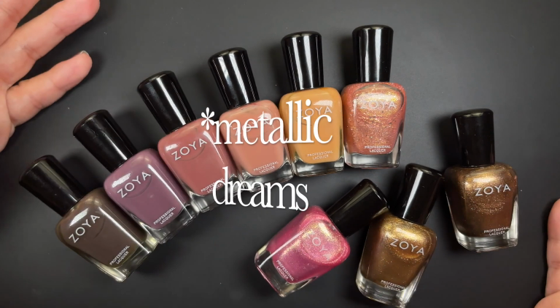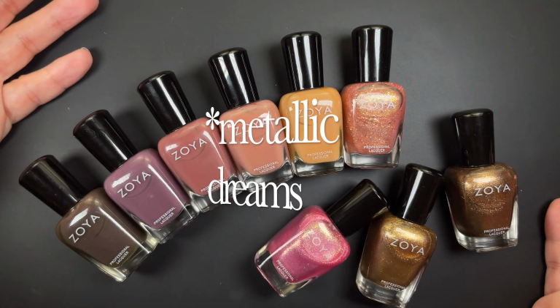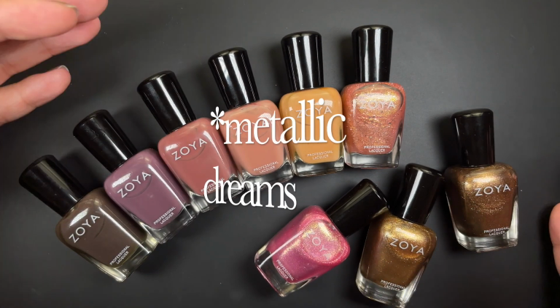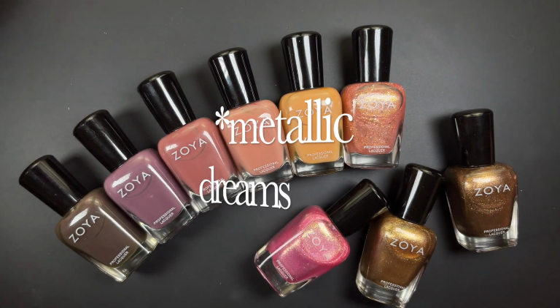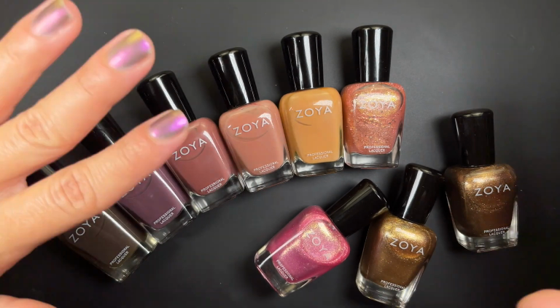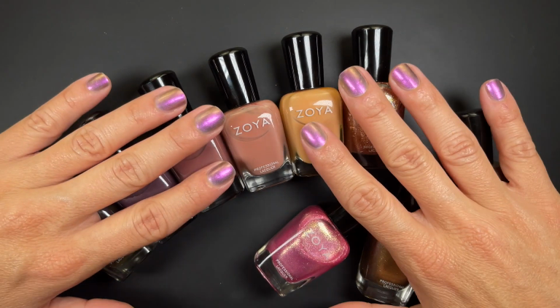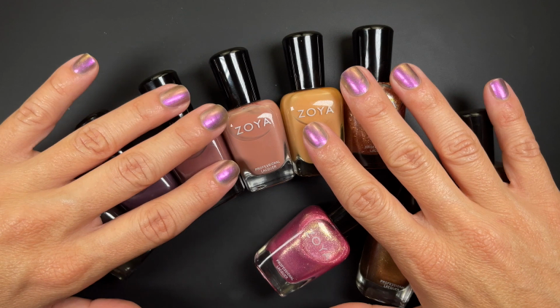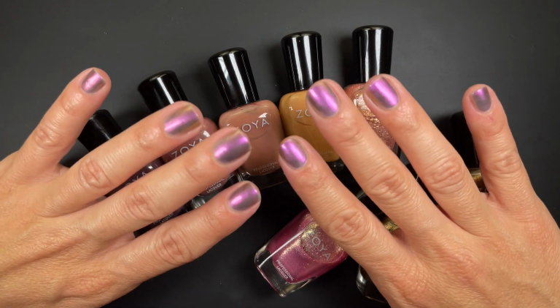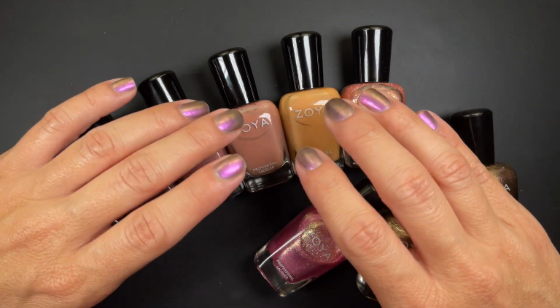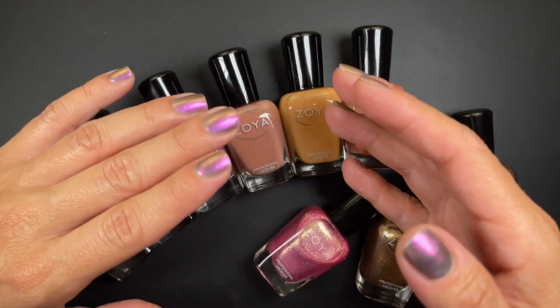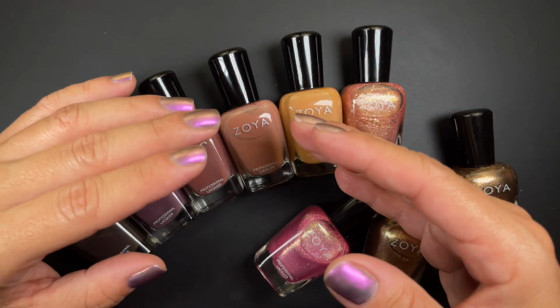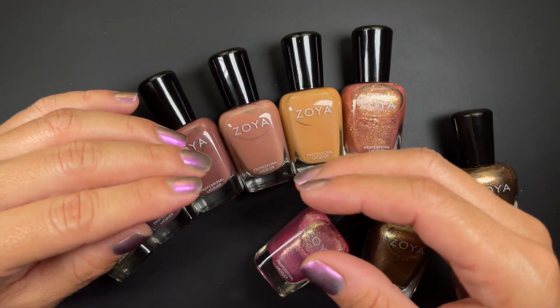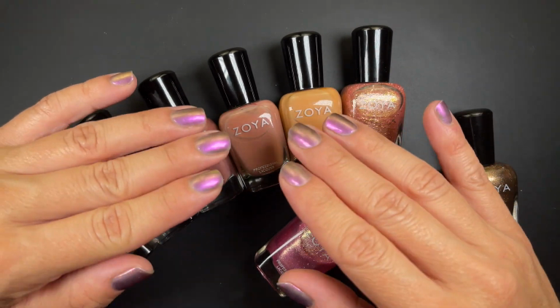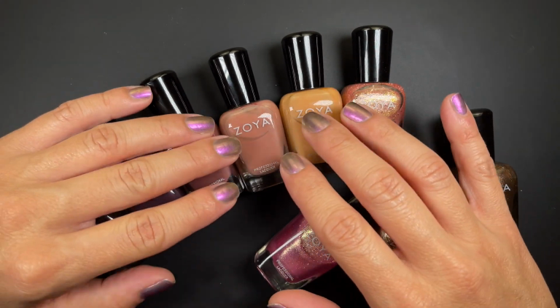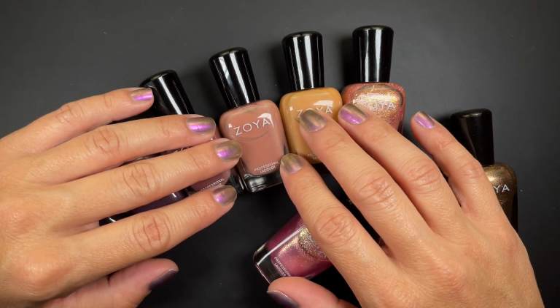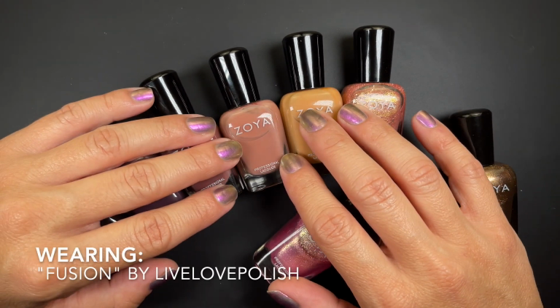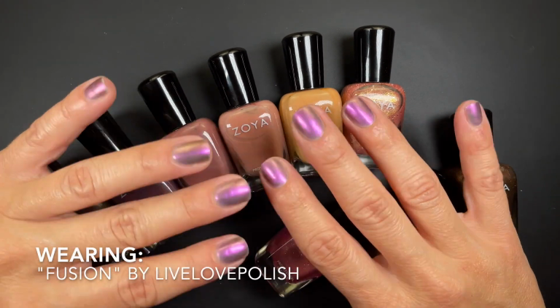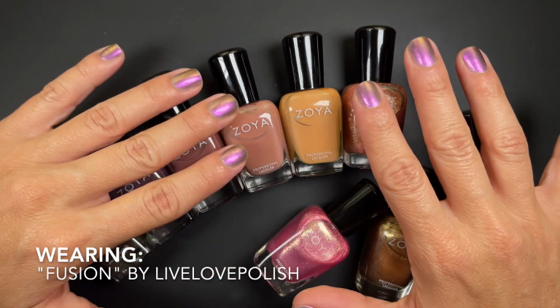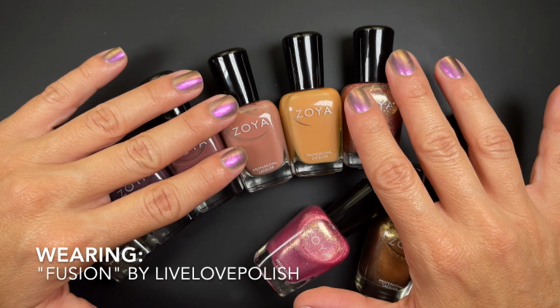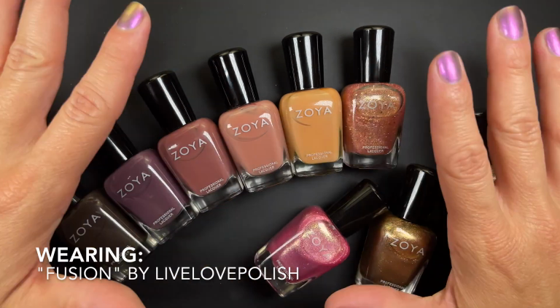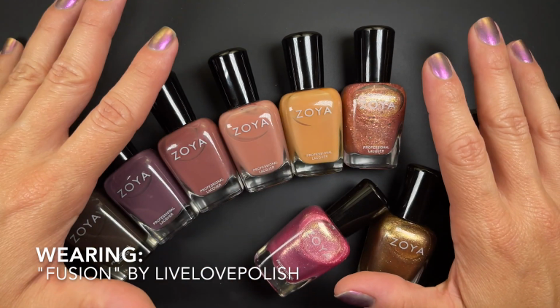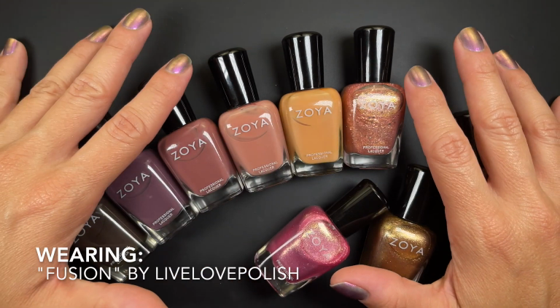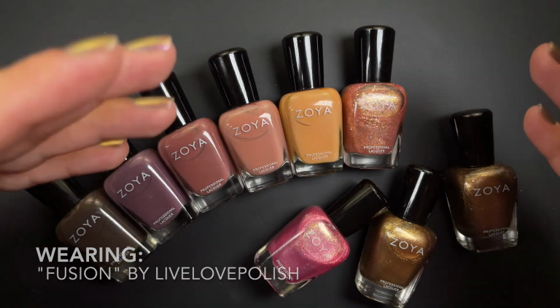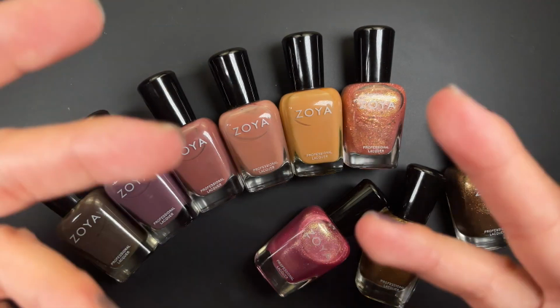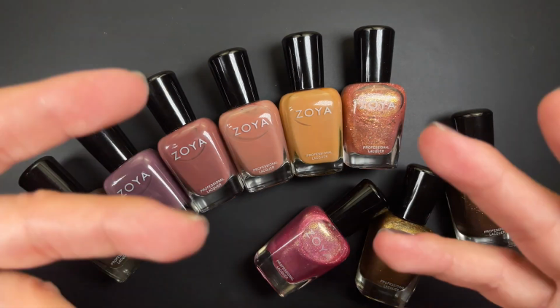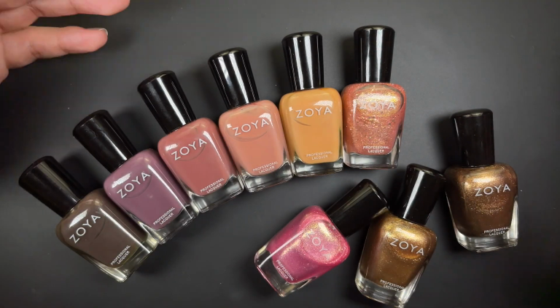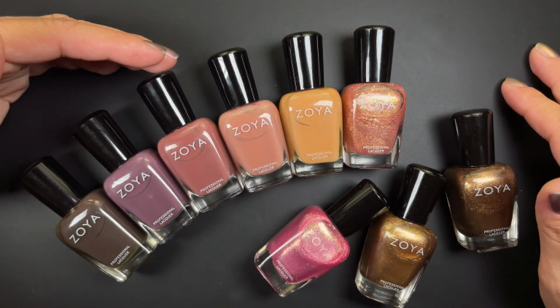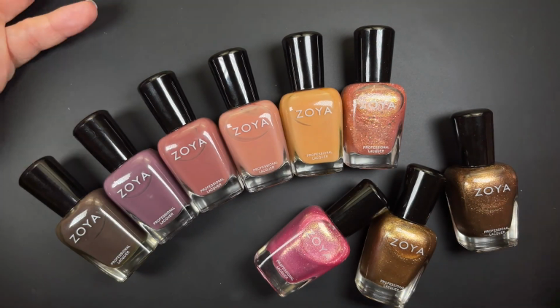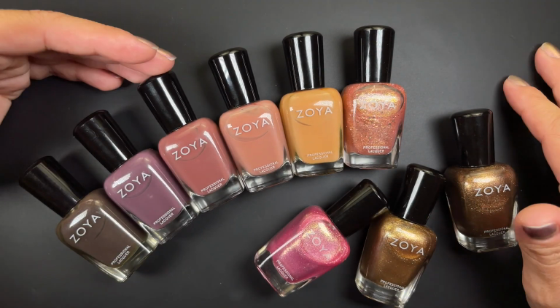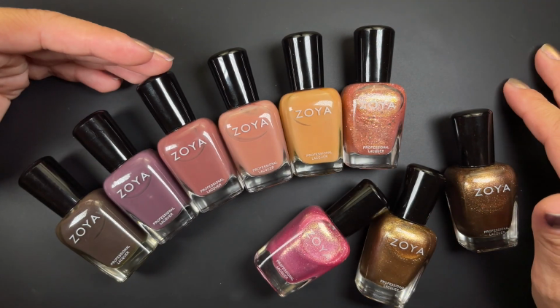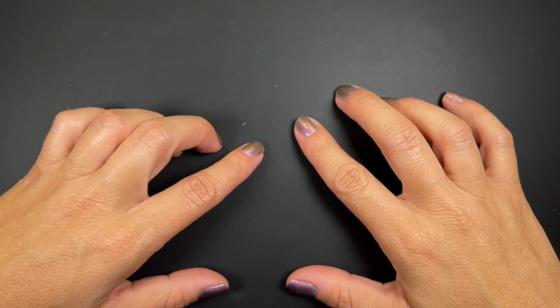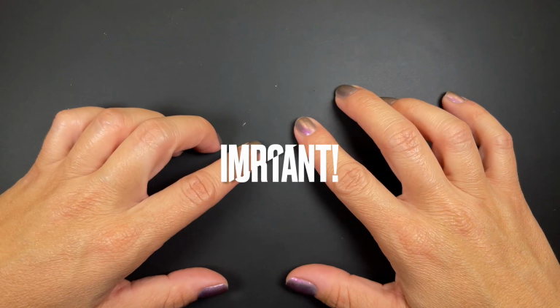Without further ado, let's get into them. Before you guys ask, this polish I'm wearing is a multi-chrome from the Live Love Polish brand, which does not exist anymore, so I won't link it because you cannot get it. Let's get into the swatches.